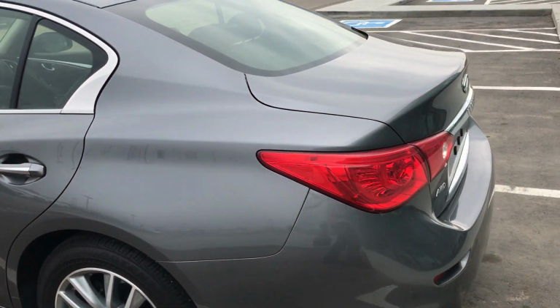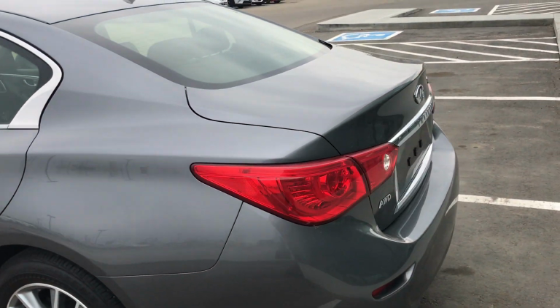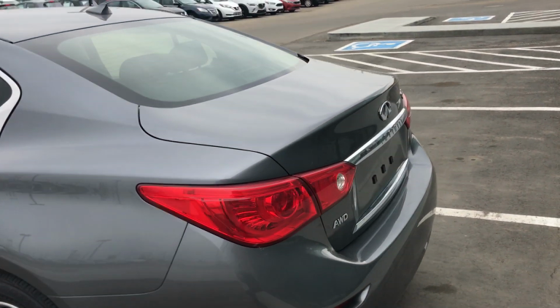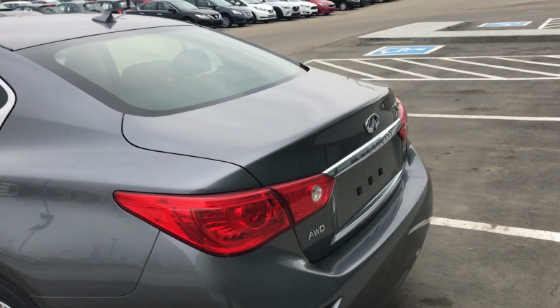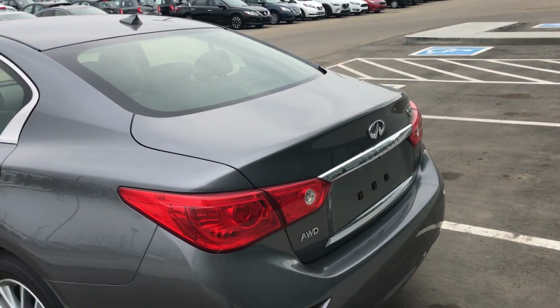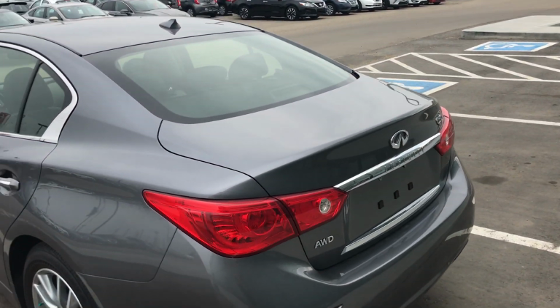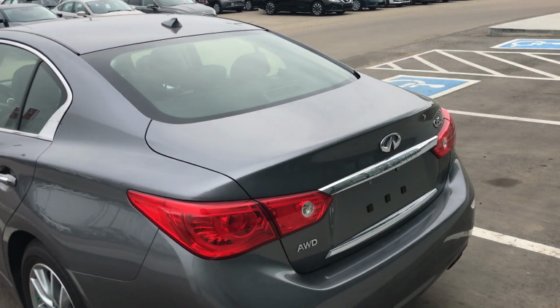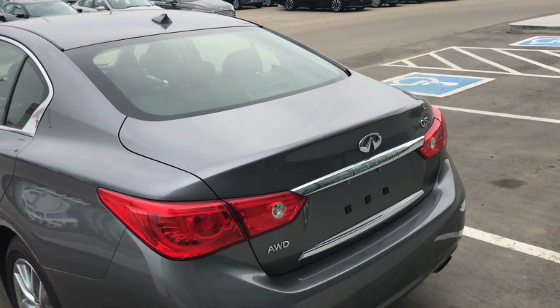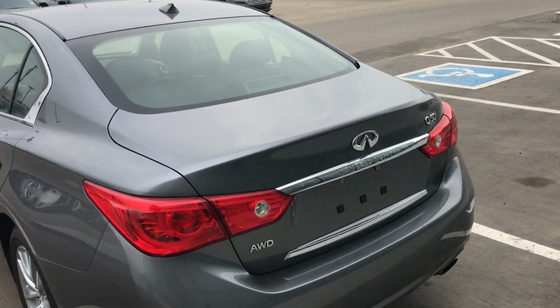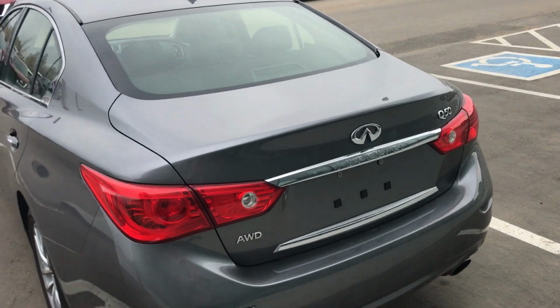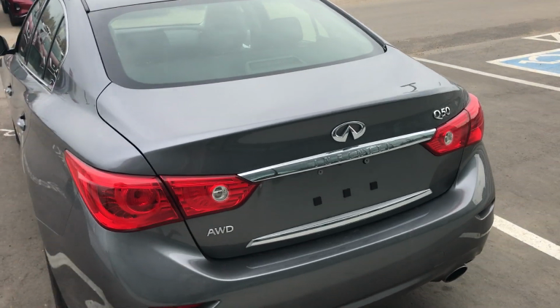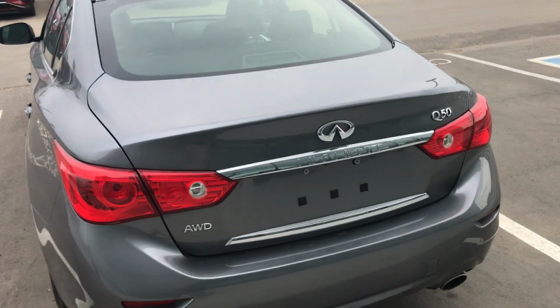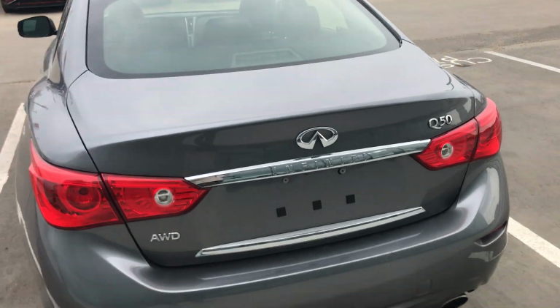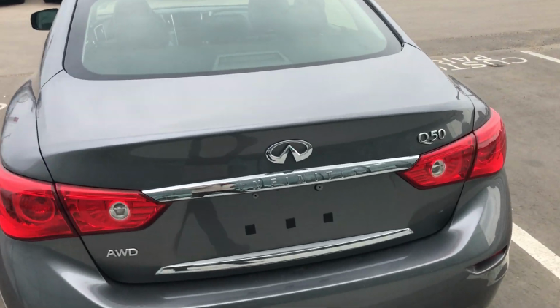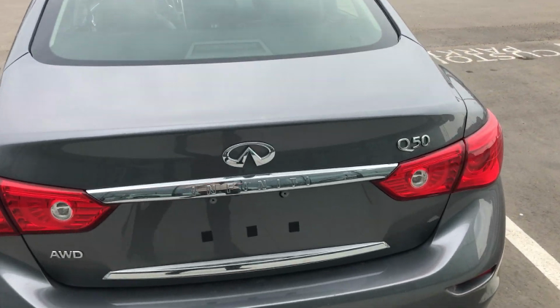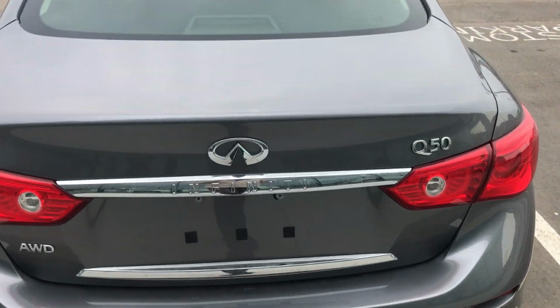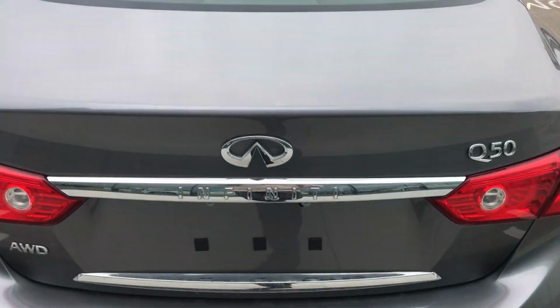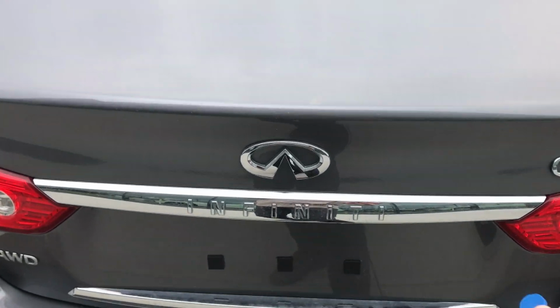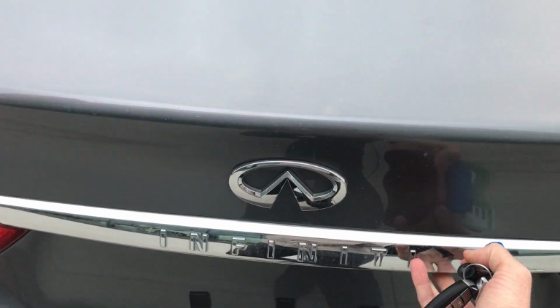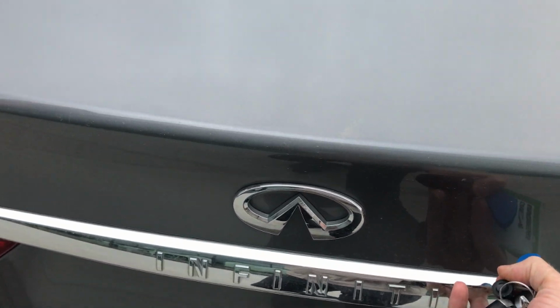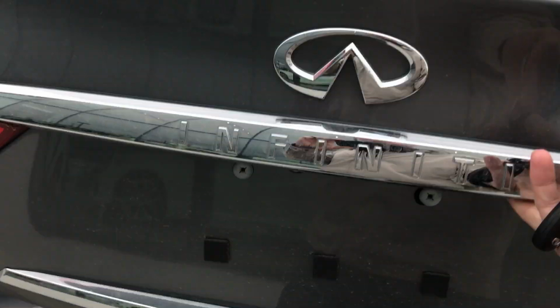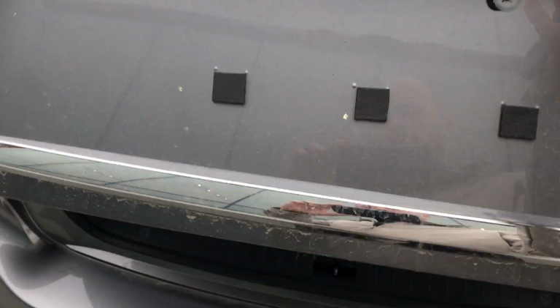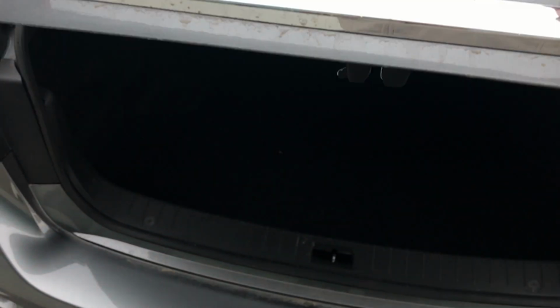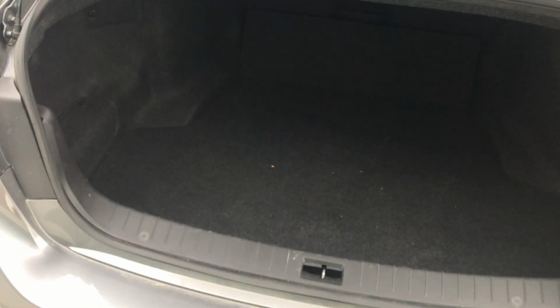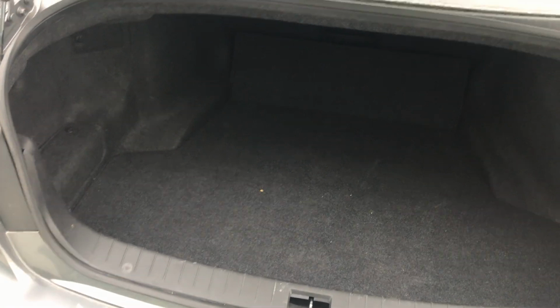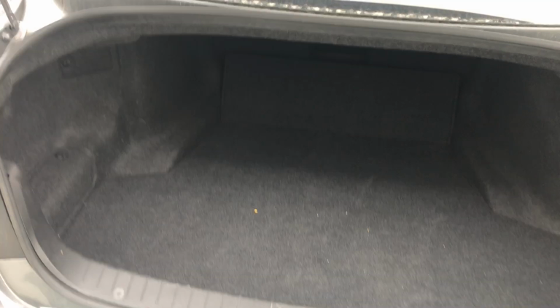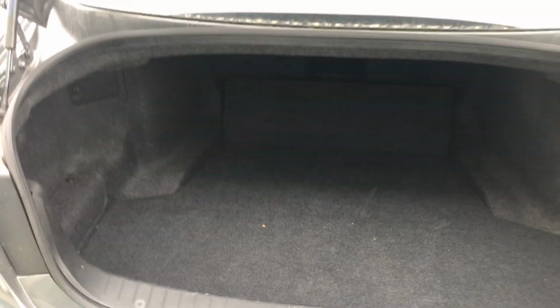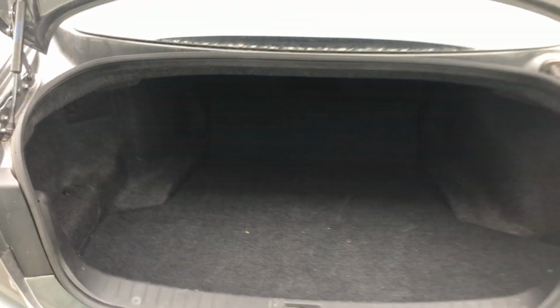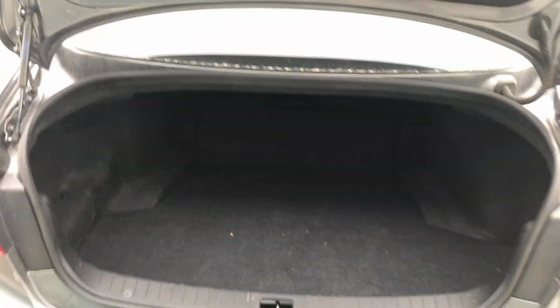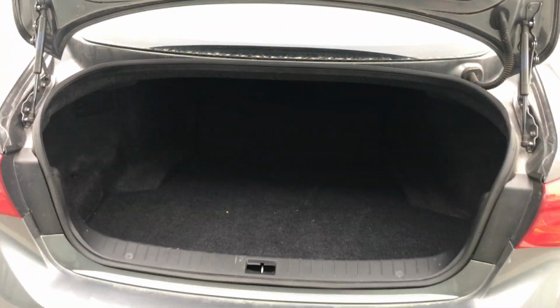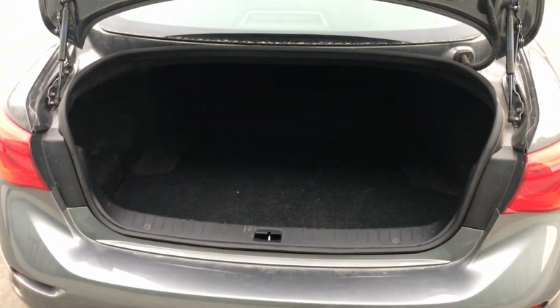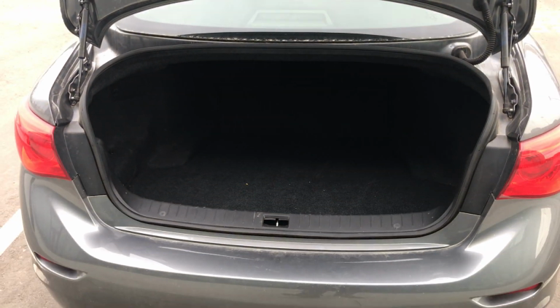Coming around to the back, beautiful brake lights as well, and we also have a button right on the key fob to open this up to a massive trunk.